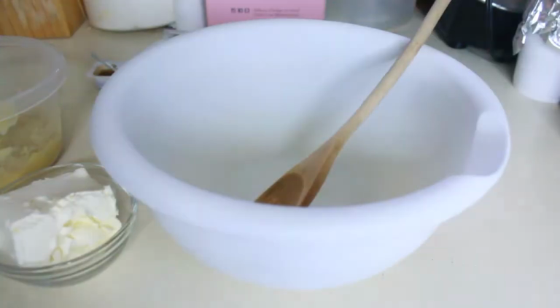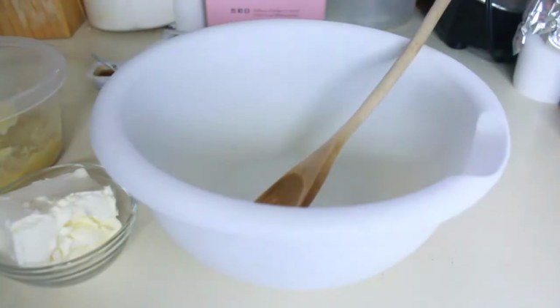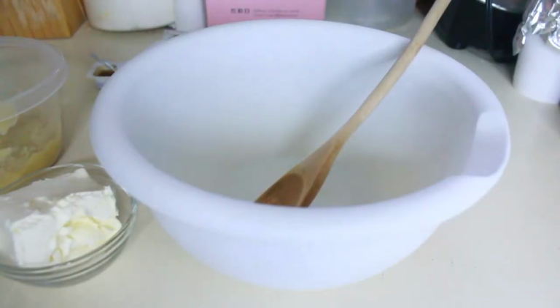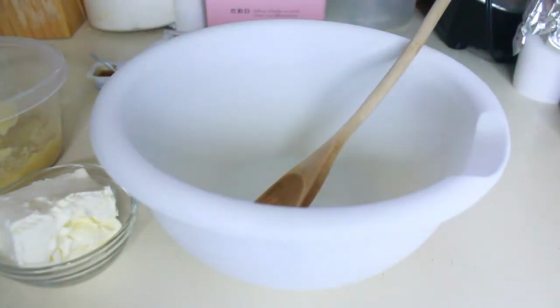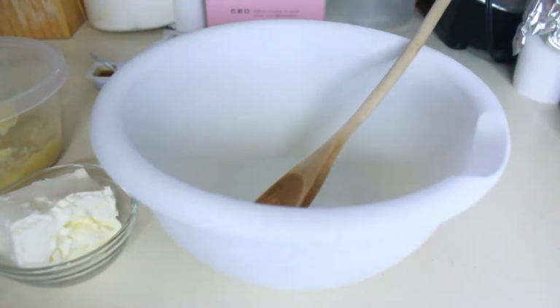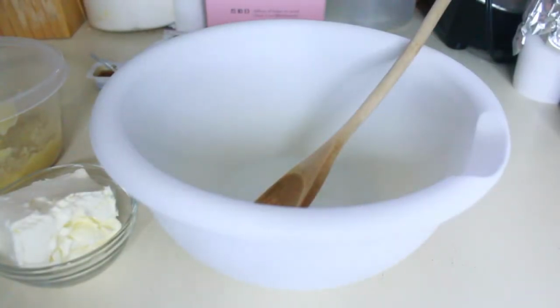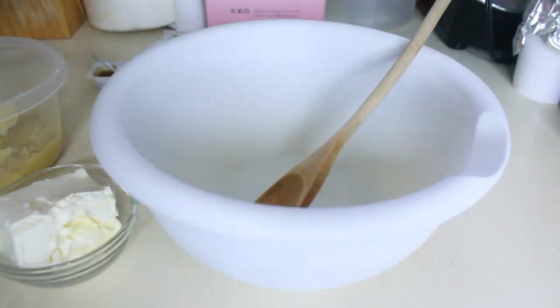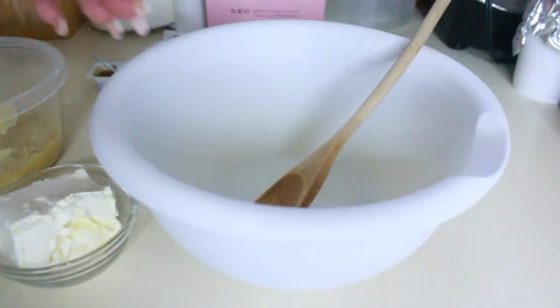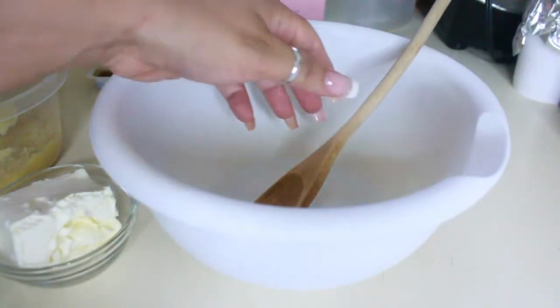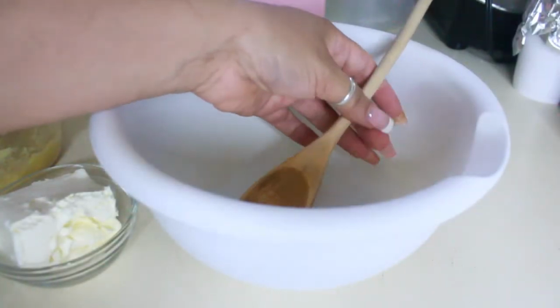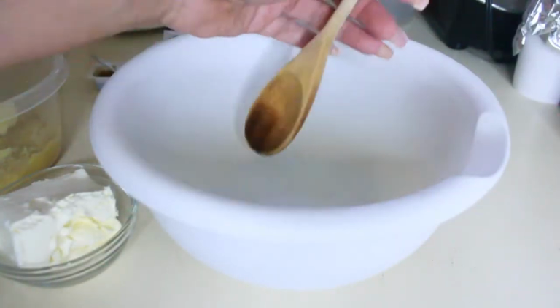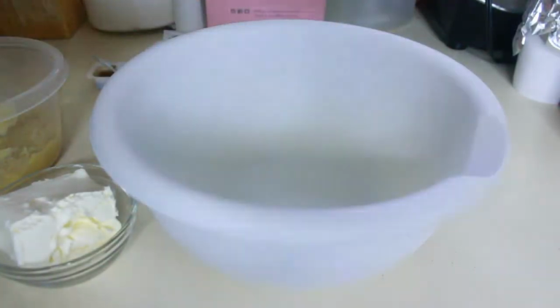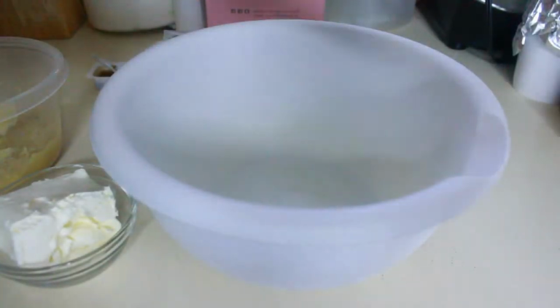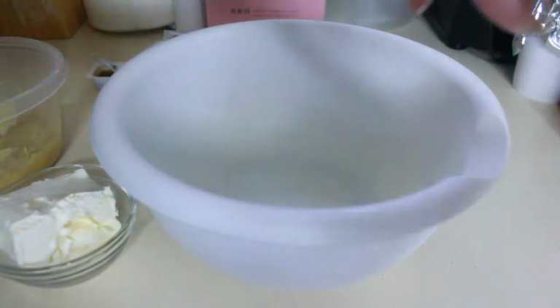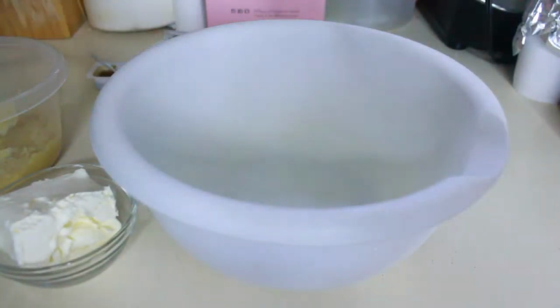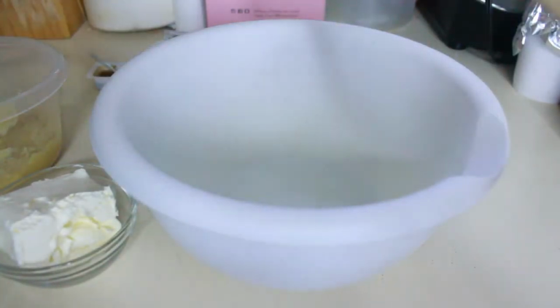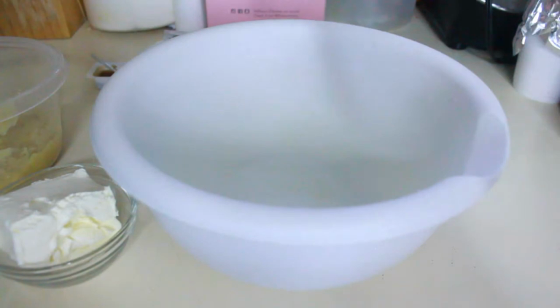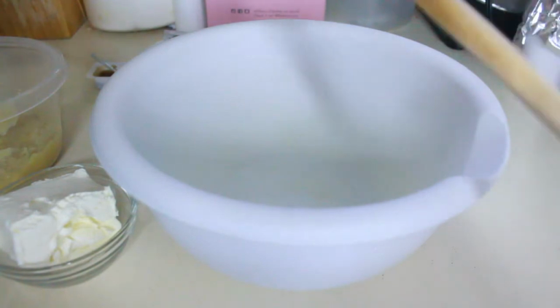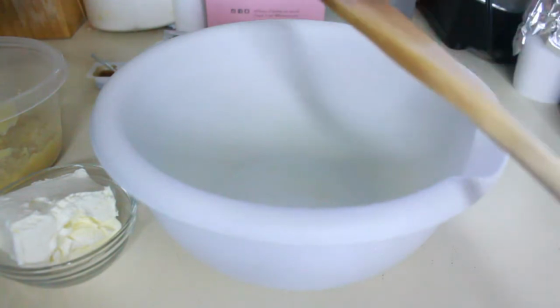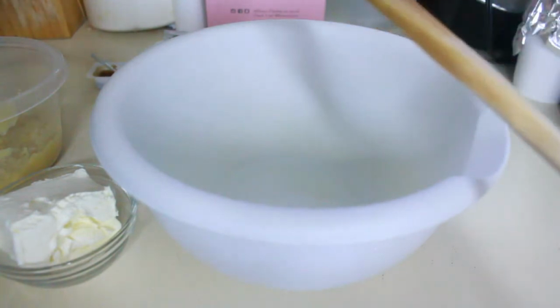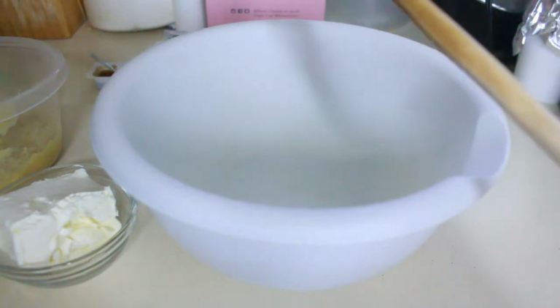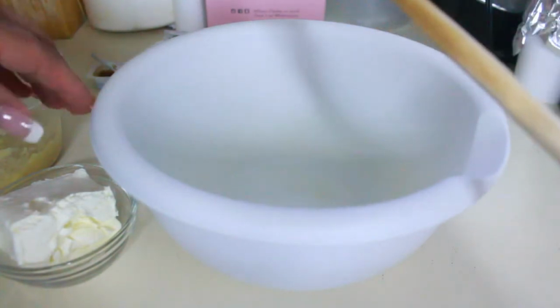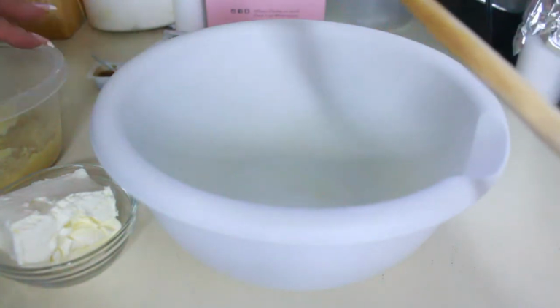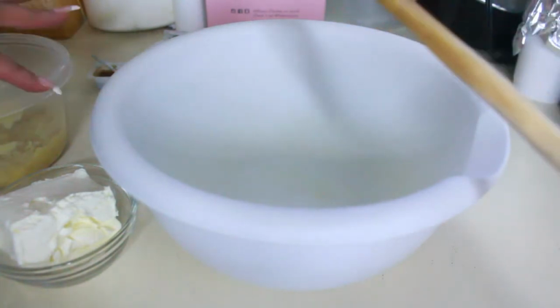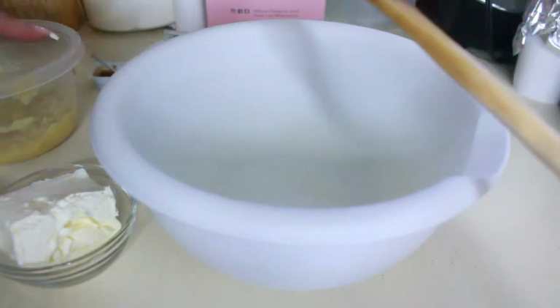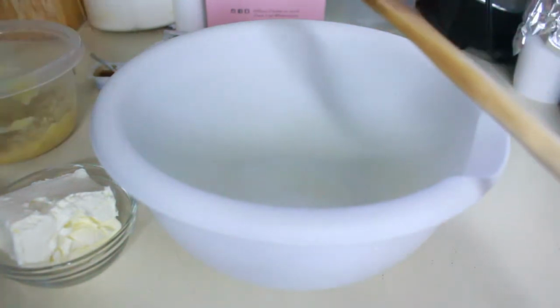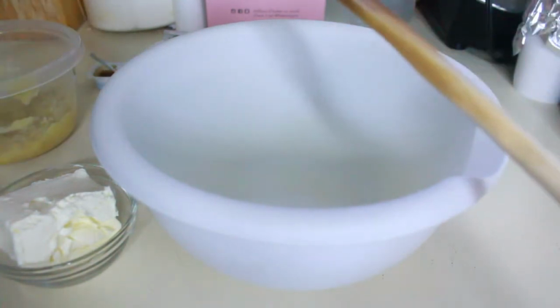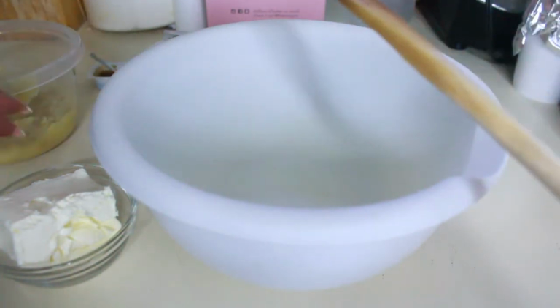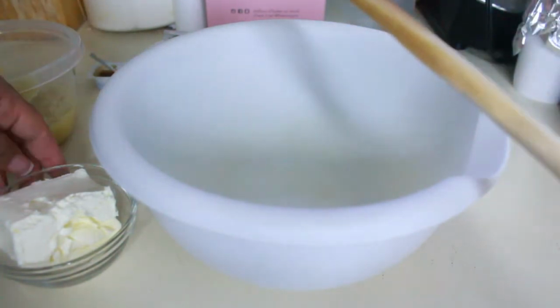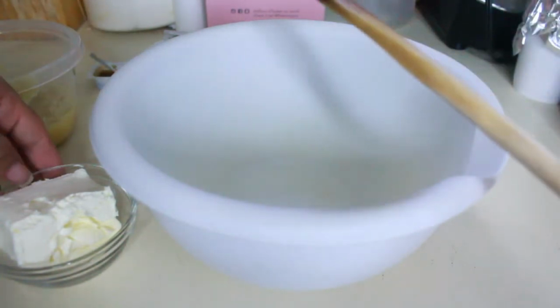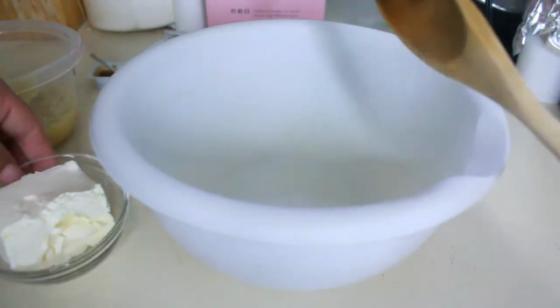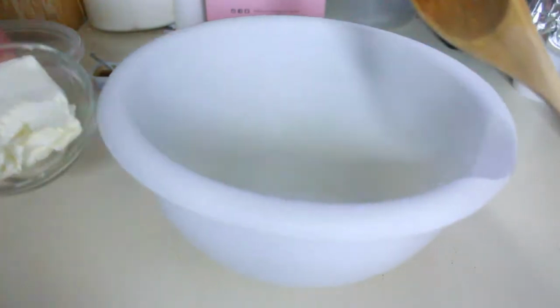The first thing I did was in a bowl mix together the cream cheese, the Greek yogurt, and the mashed banana with a hand mixer, and I did add my sweetener as well.